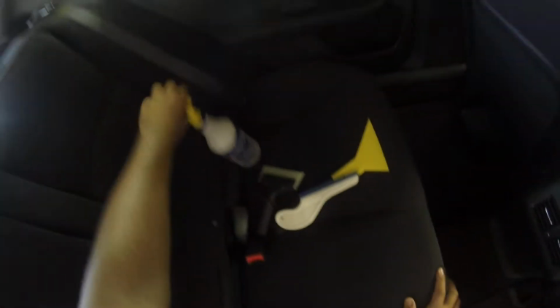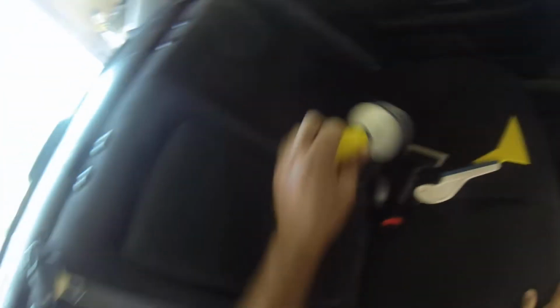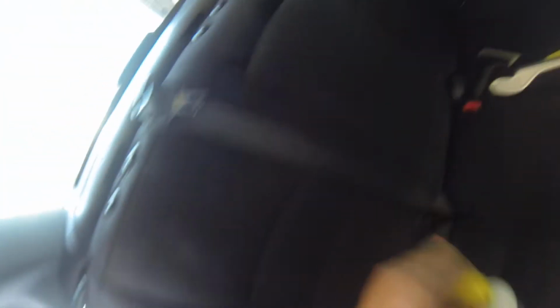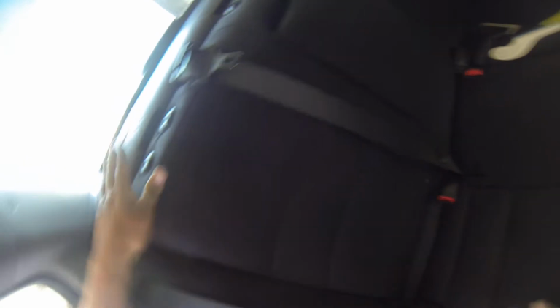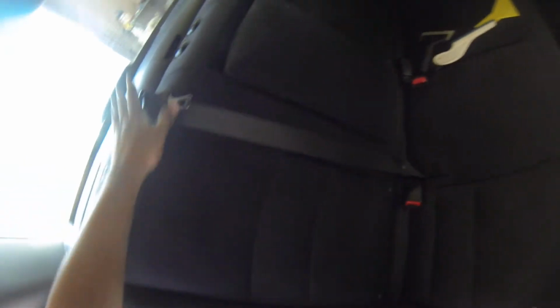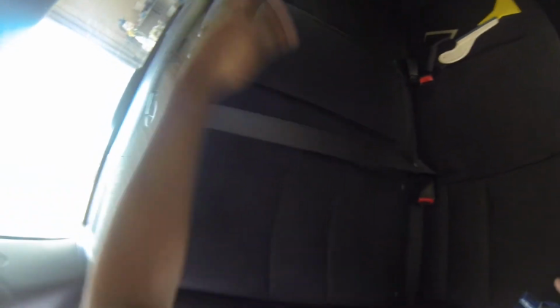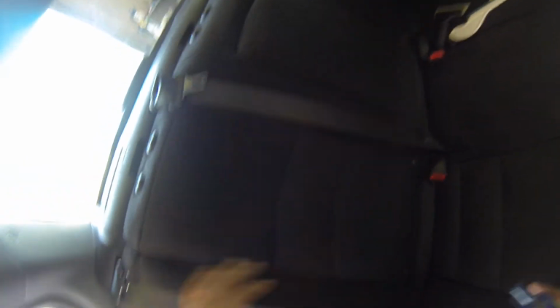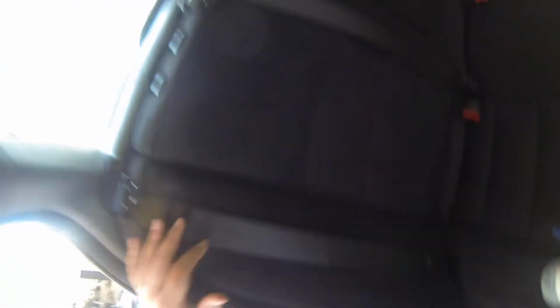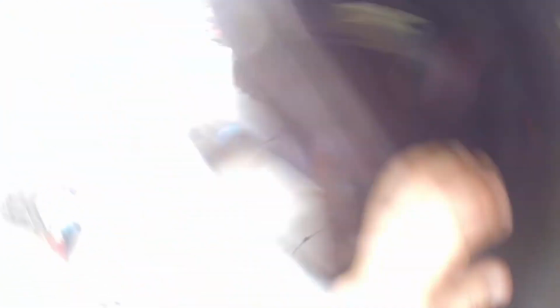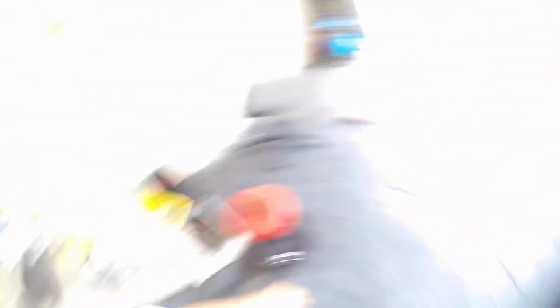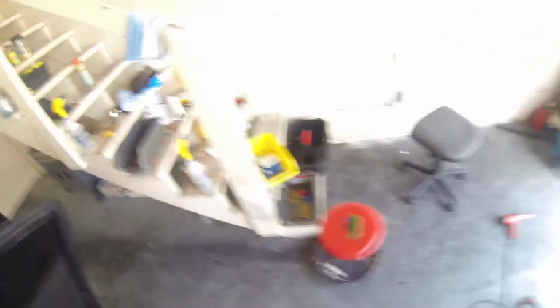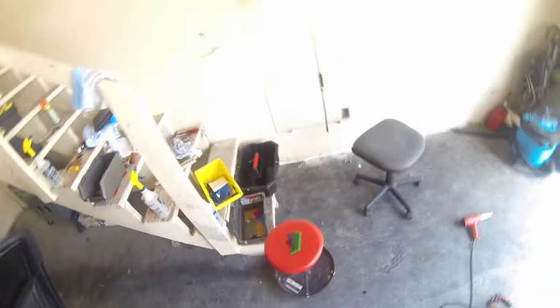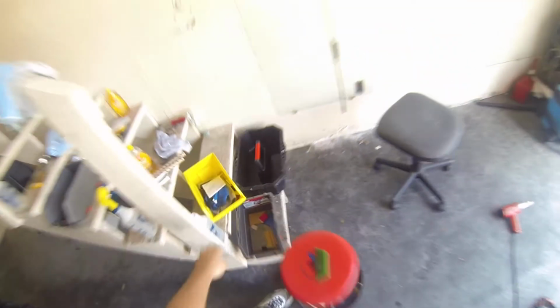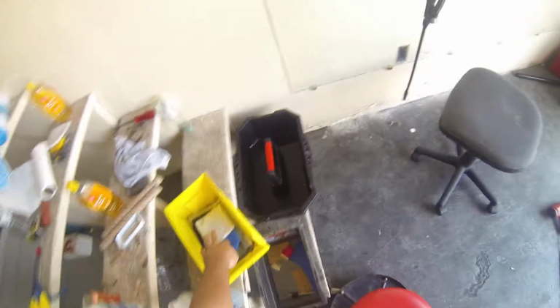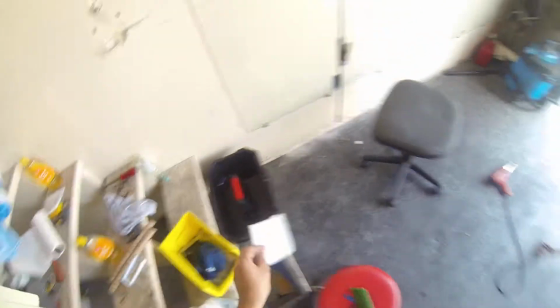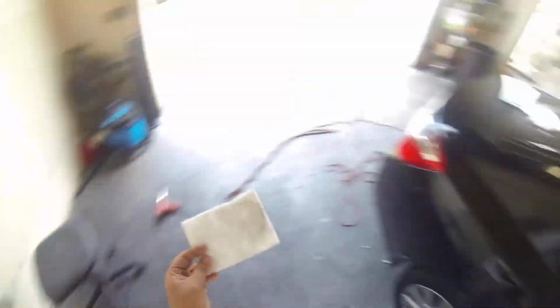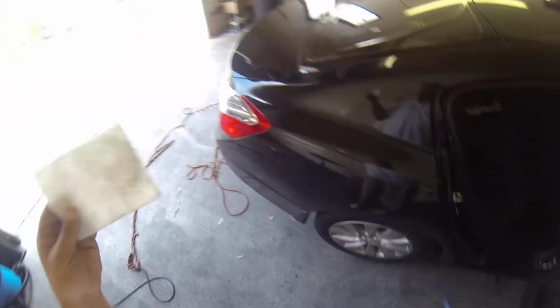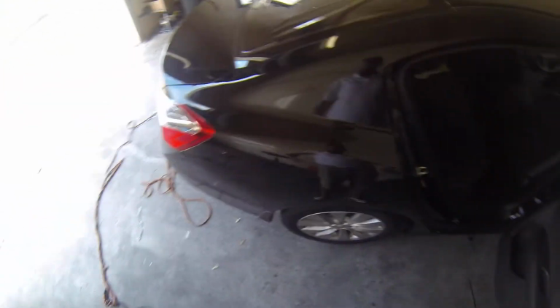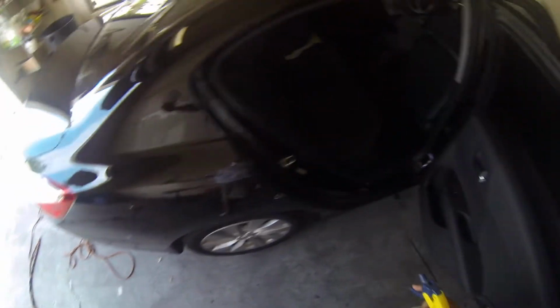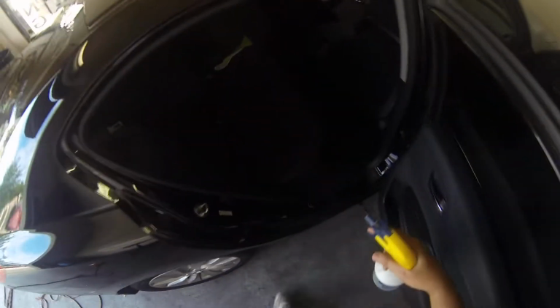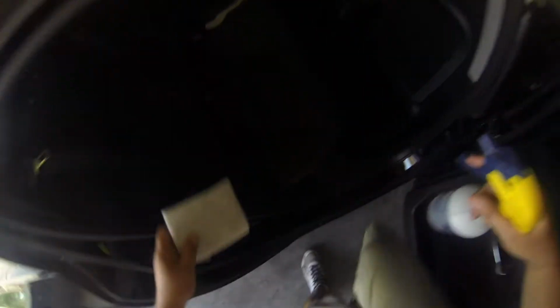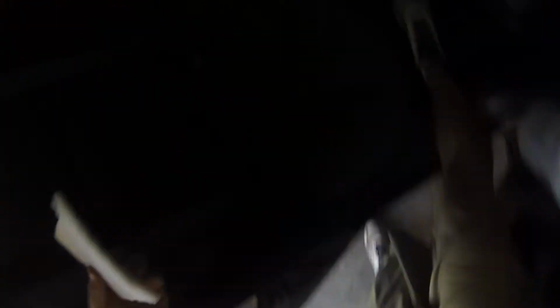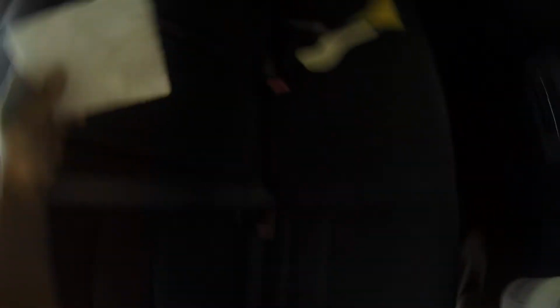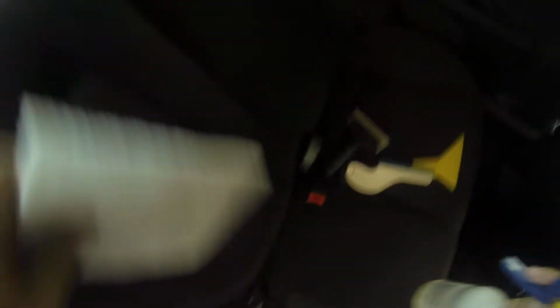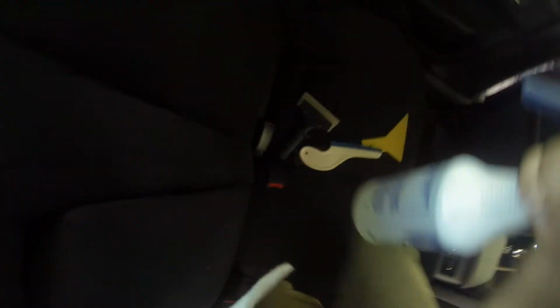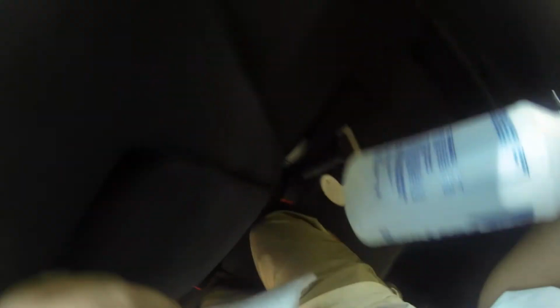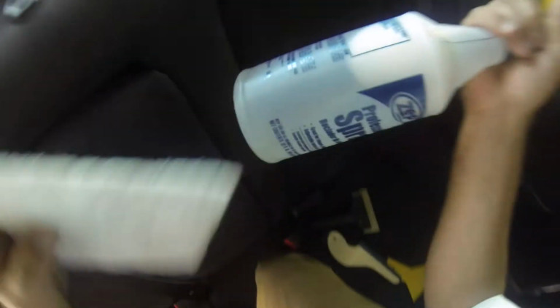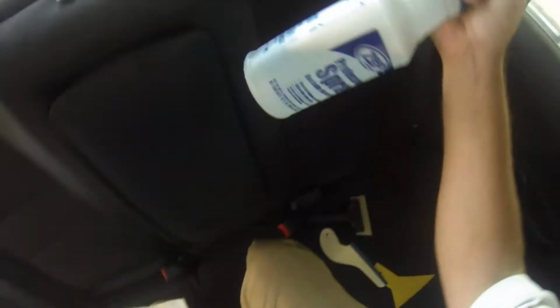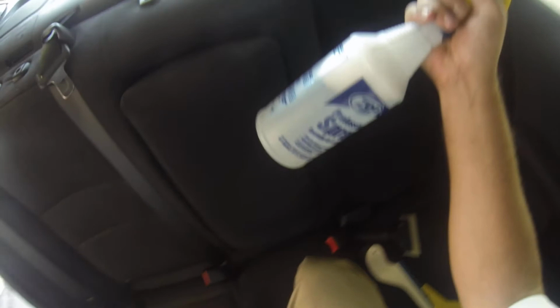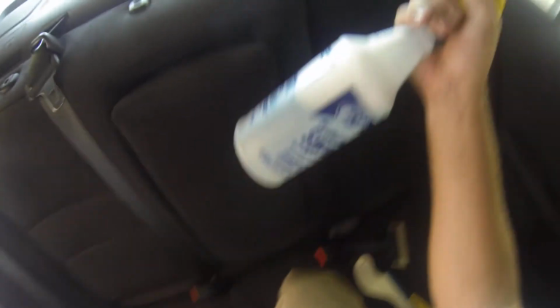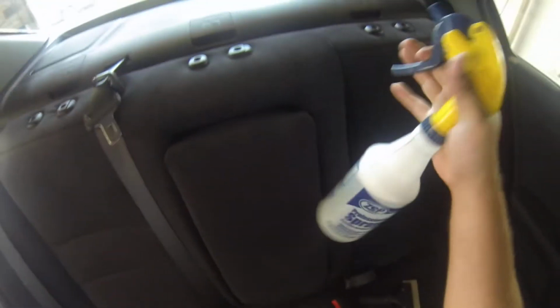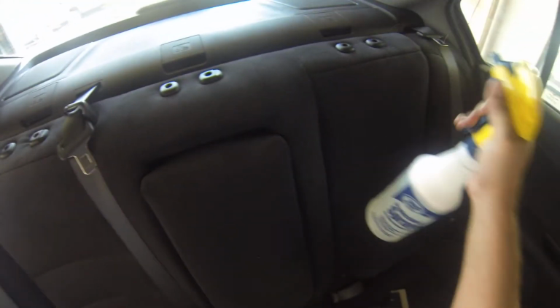The first thing you're going to do is take out the headrest, which we've already done. You're going to take a white scrubby pad, and our solution here is just water and baby shampoo.